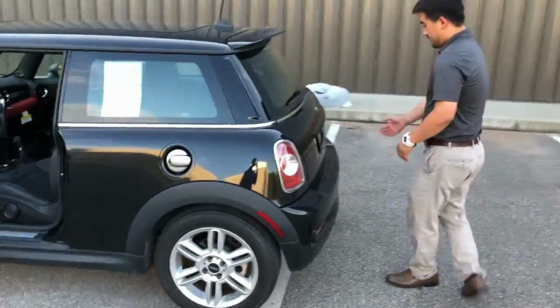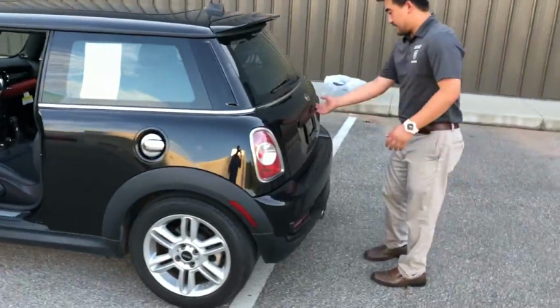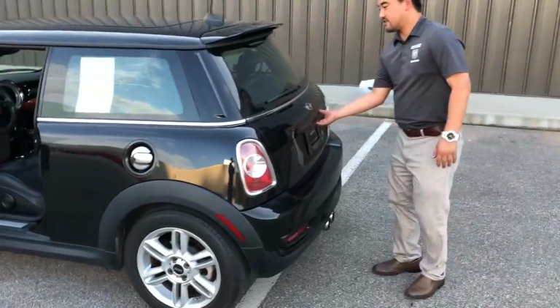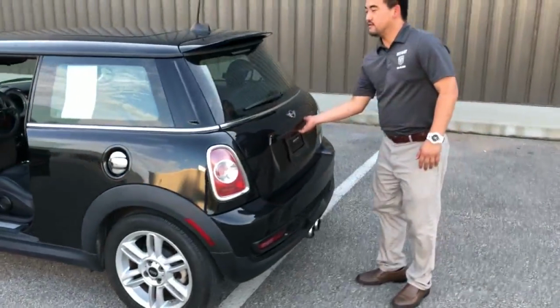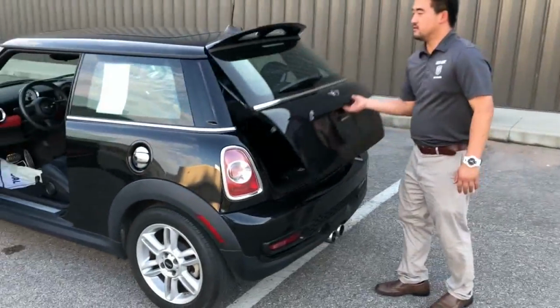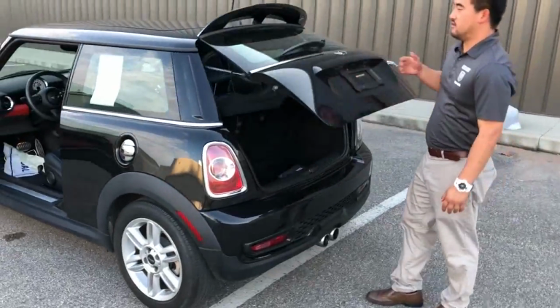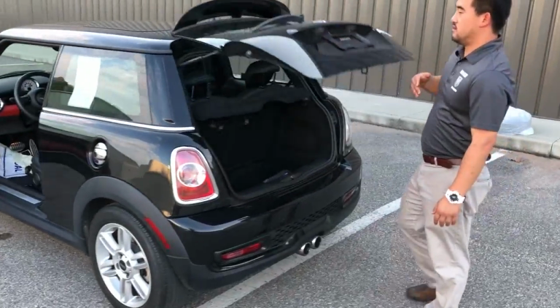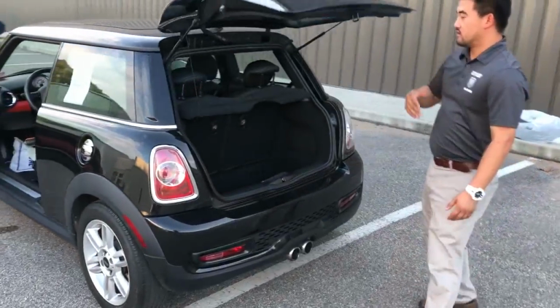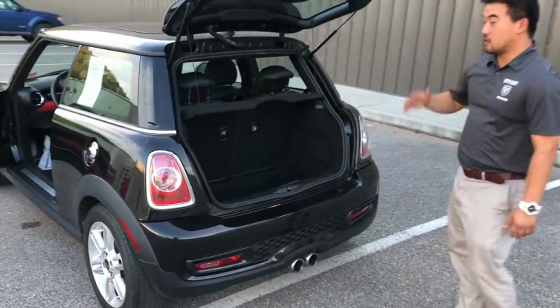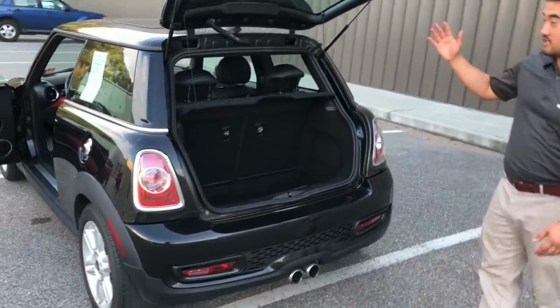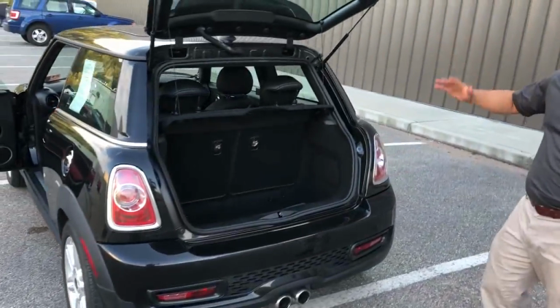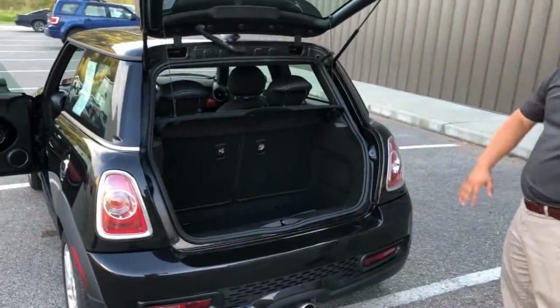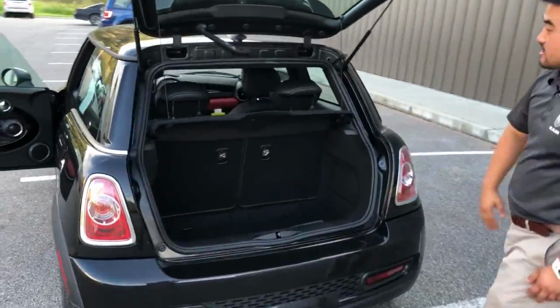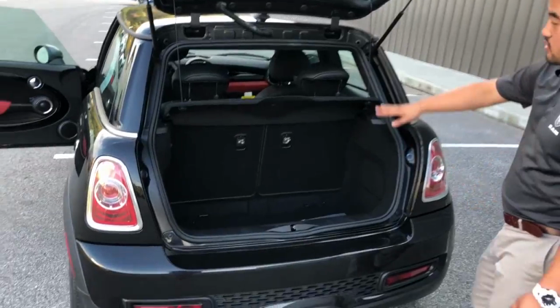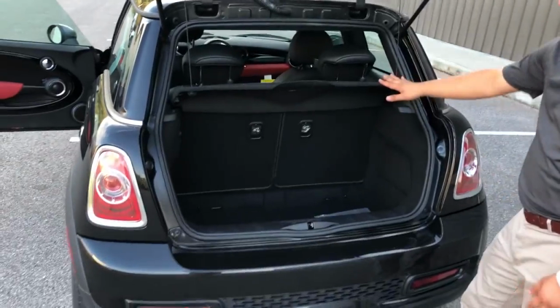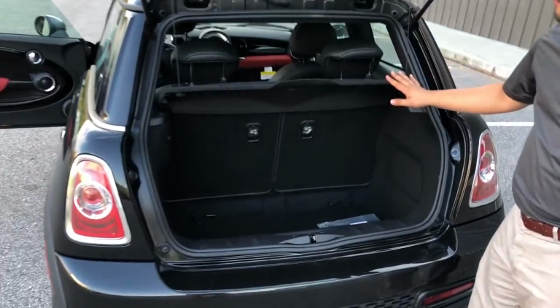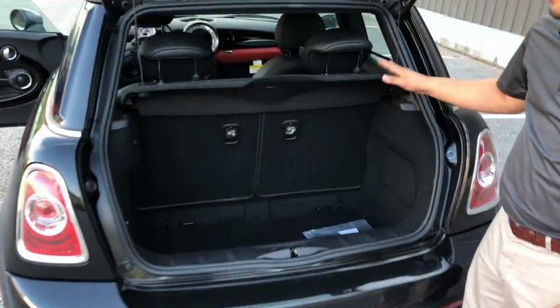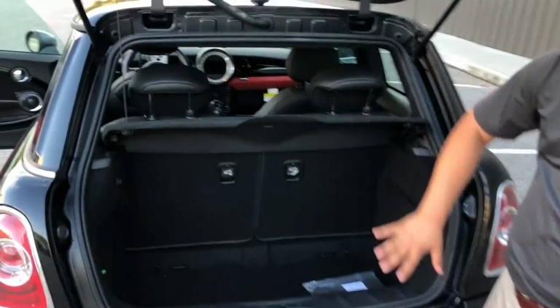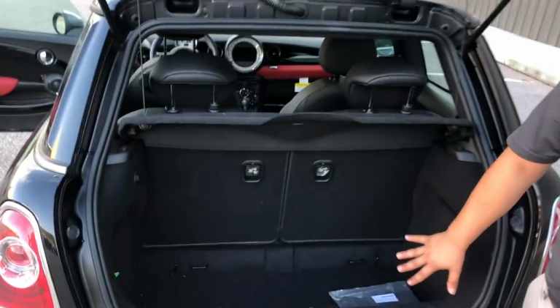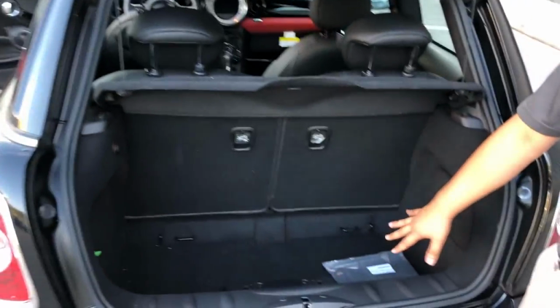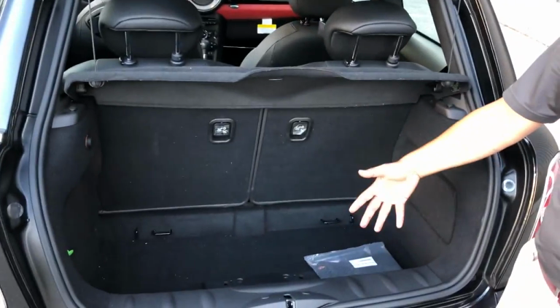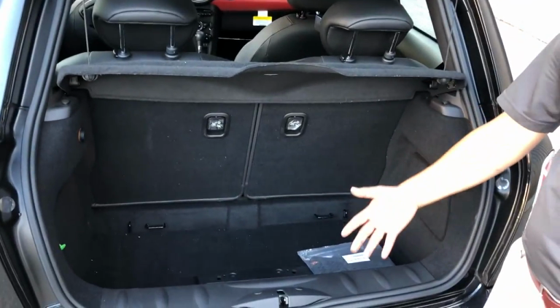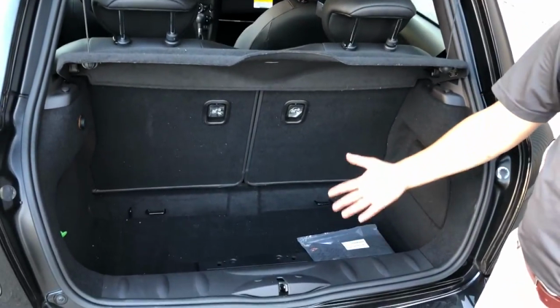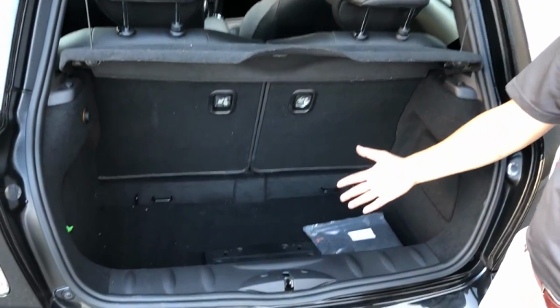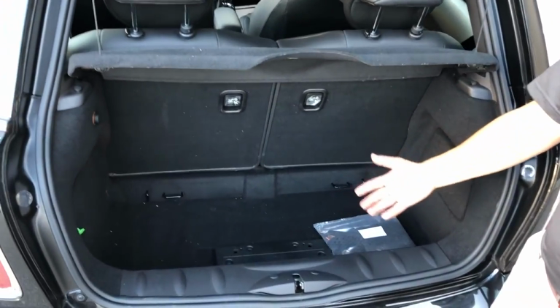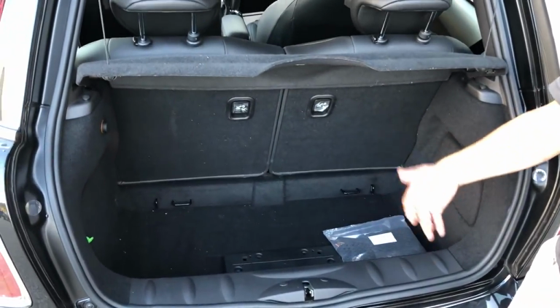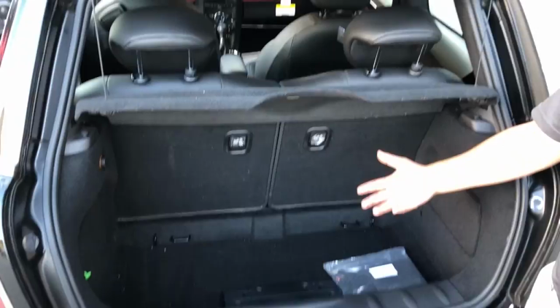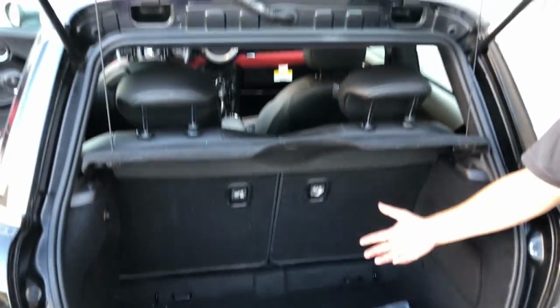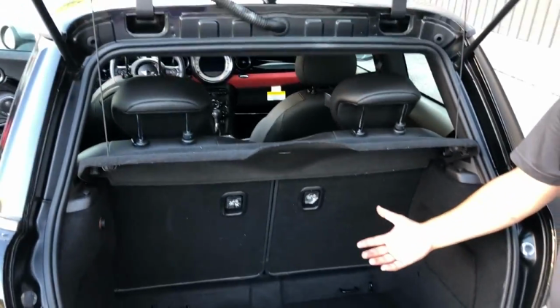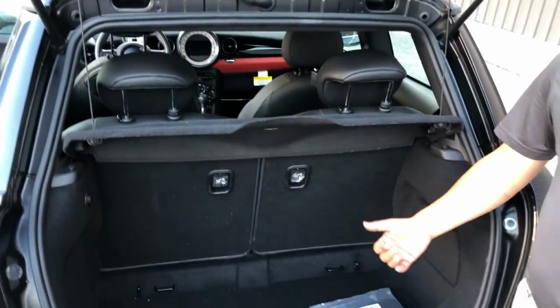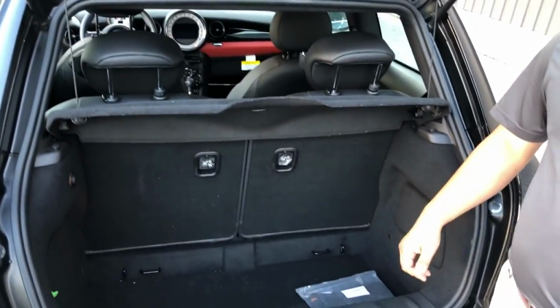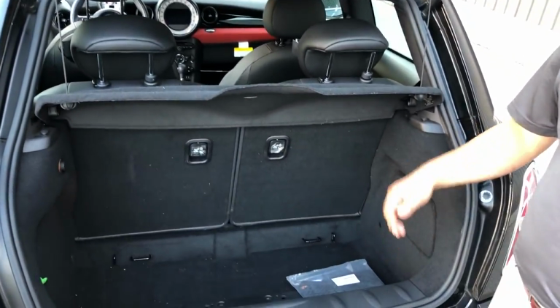Coming back to the hatch, it does open nice and tall, and it does have your cargo cover. So that way anything you have in there that's valuable and you don't want everyone to see, you get a little privacy. It'd be pretty handy, wouldn't it?